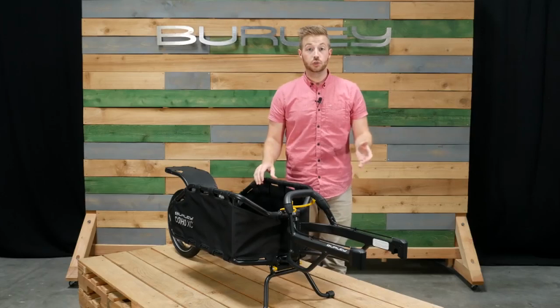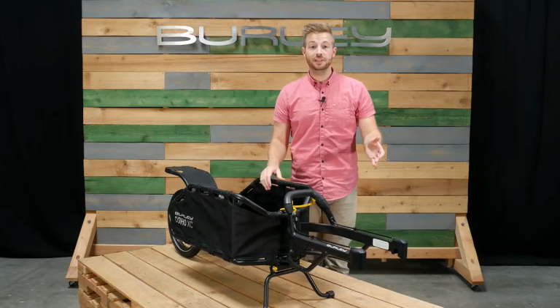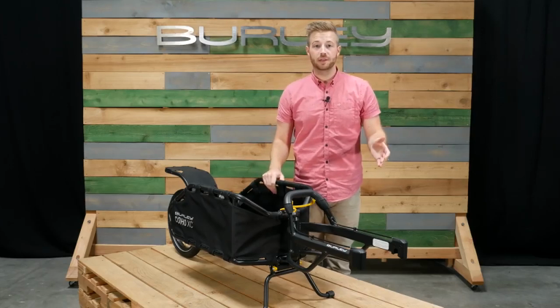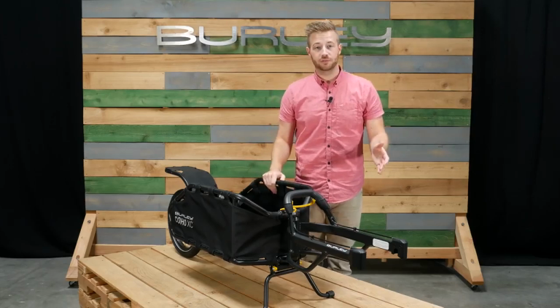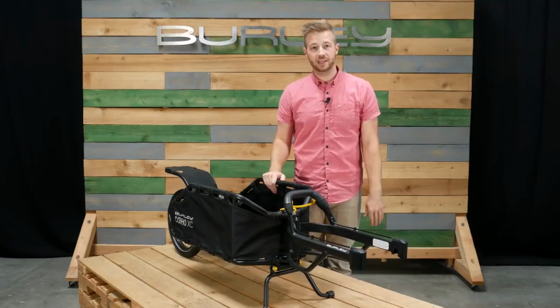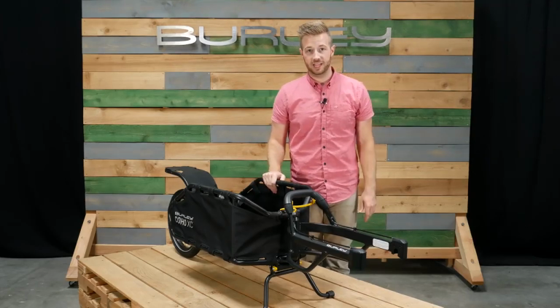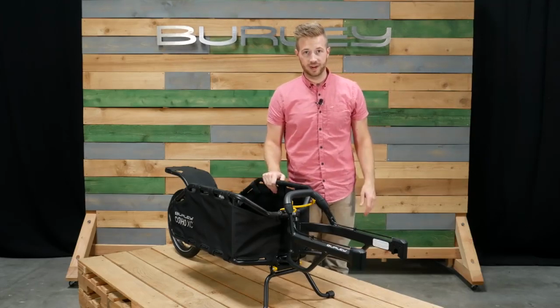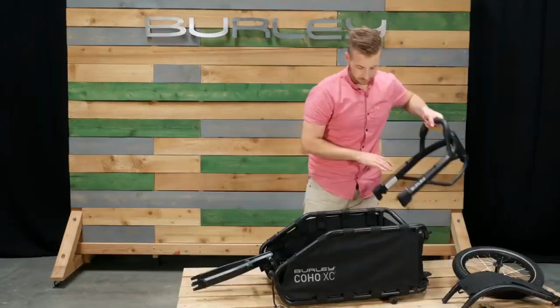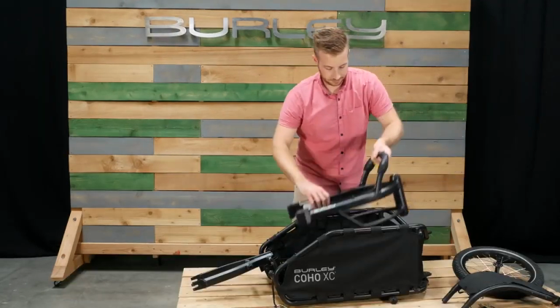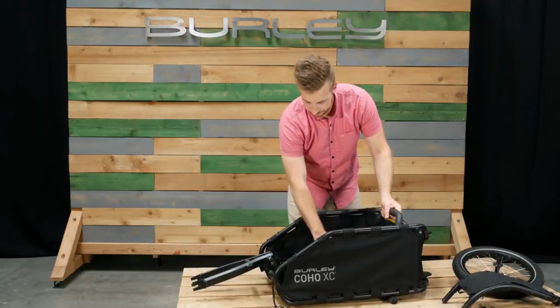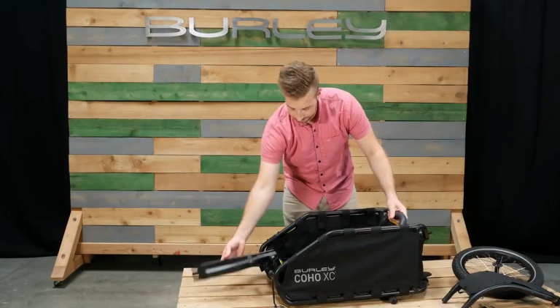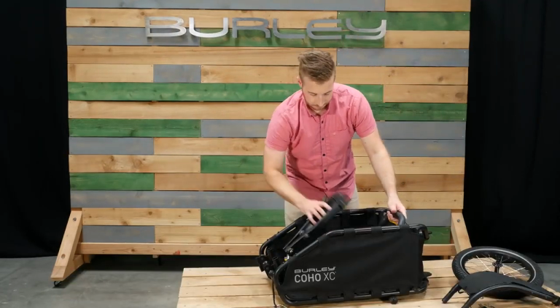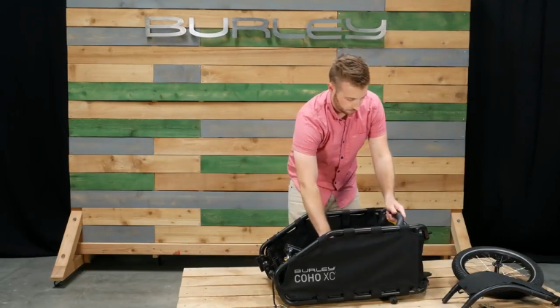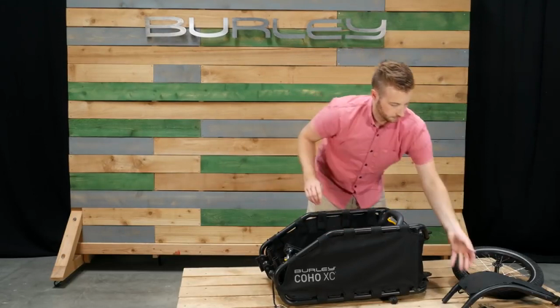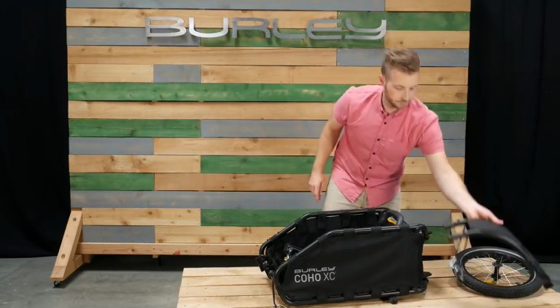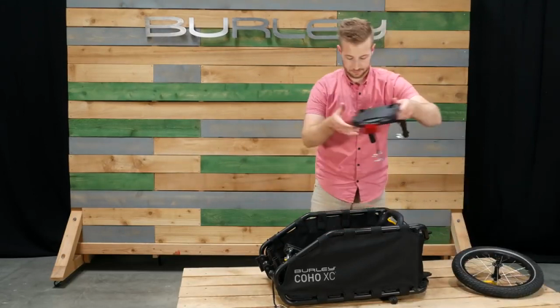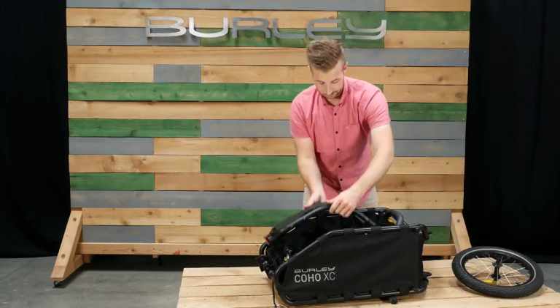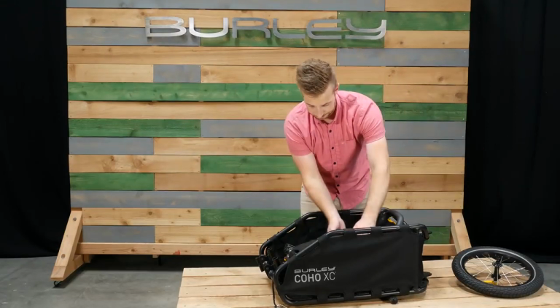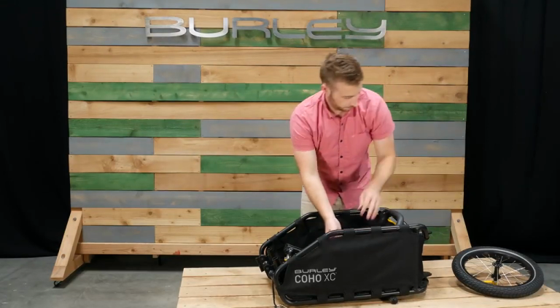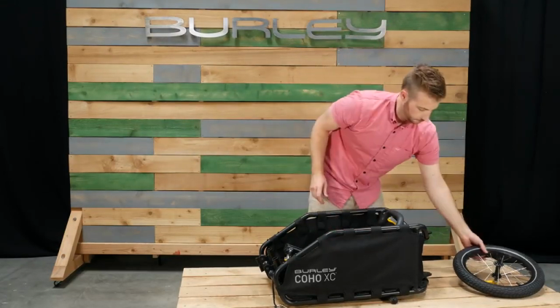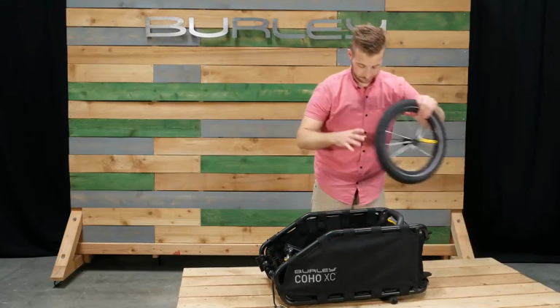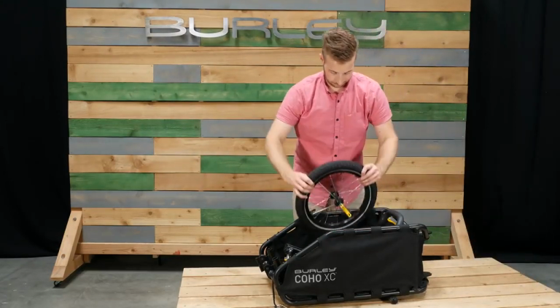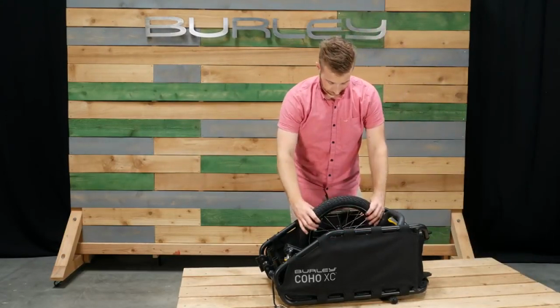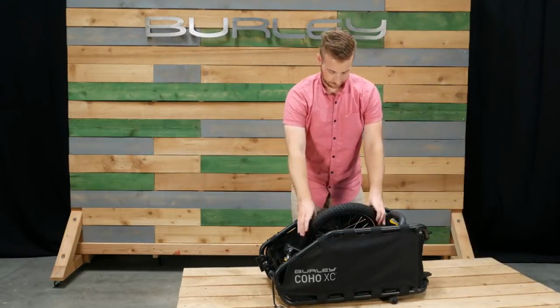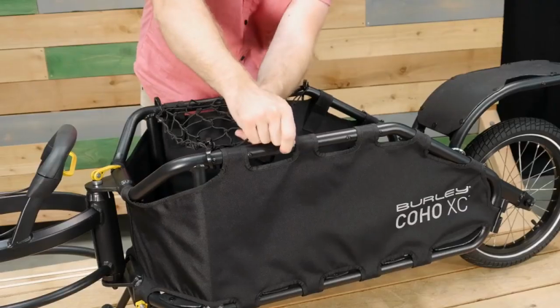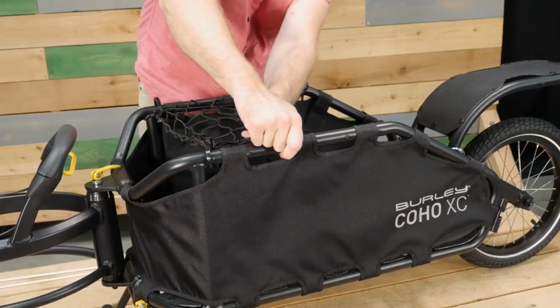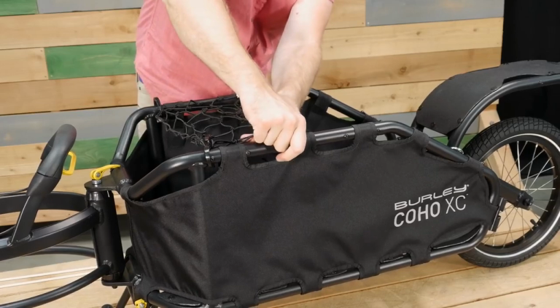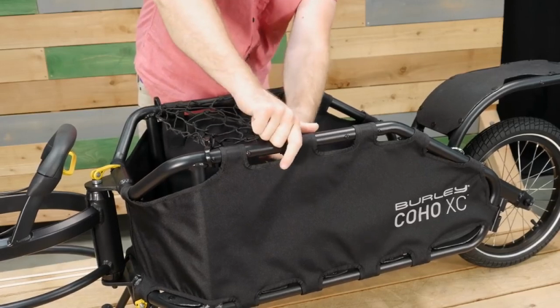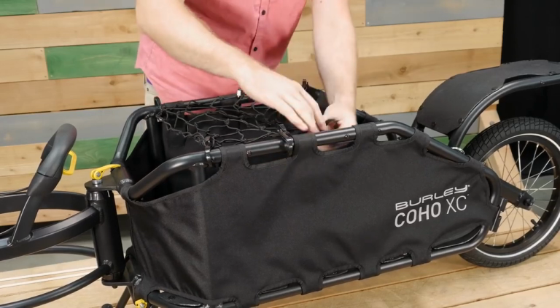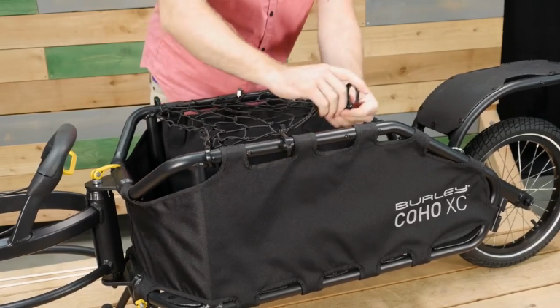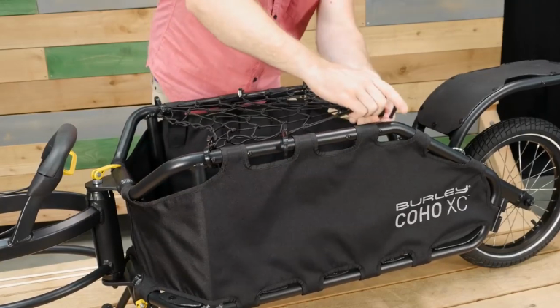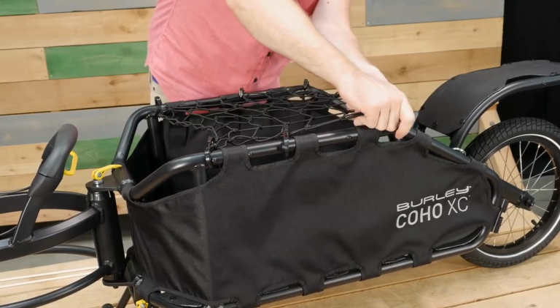Tool-free assembly makes for quick and easy setup and tear down. The front yoke, rear fork, fender, and wheel can be stowed in the cargo area. The included cargo bungee net easily secures to the top of the frame.